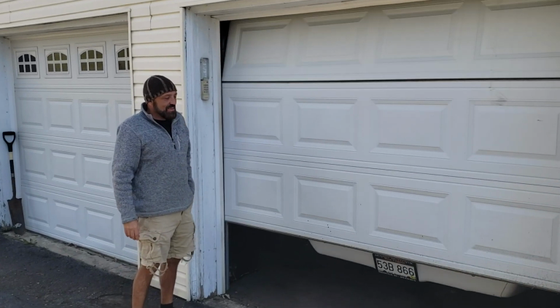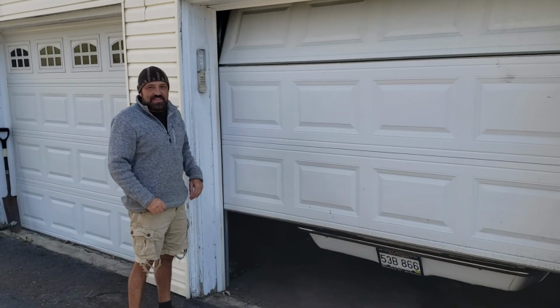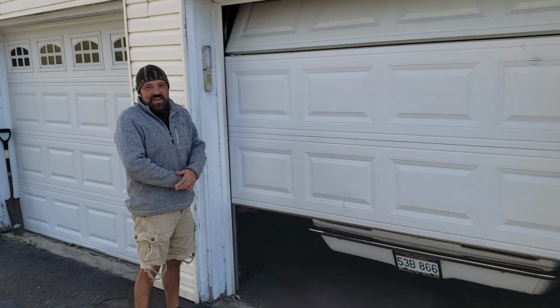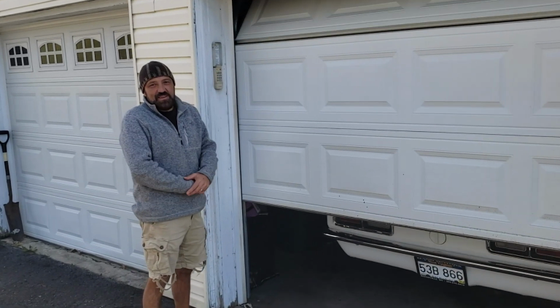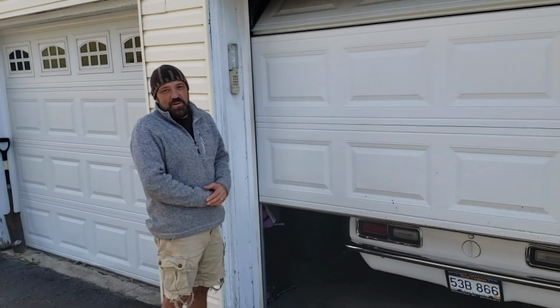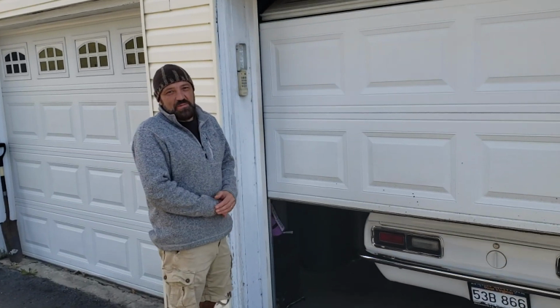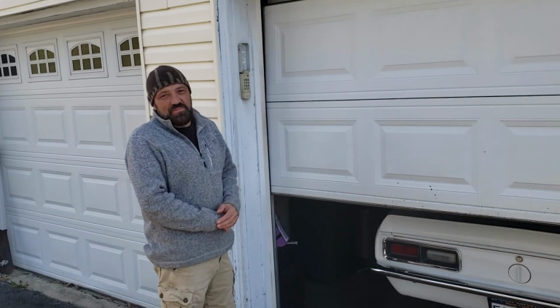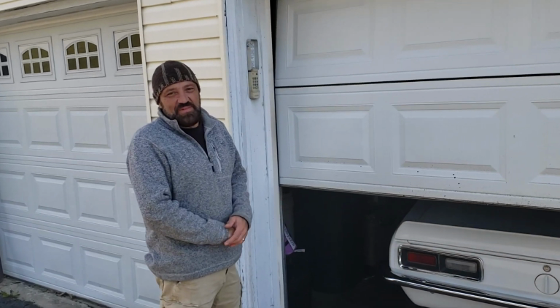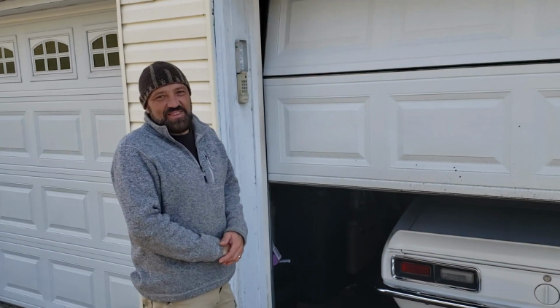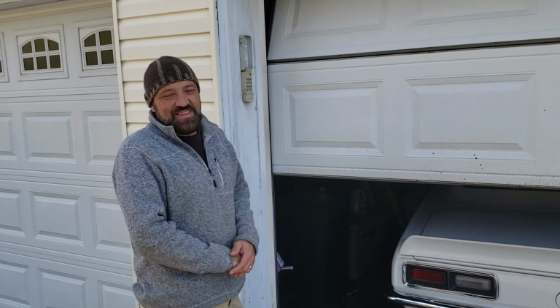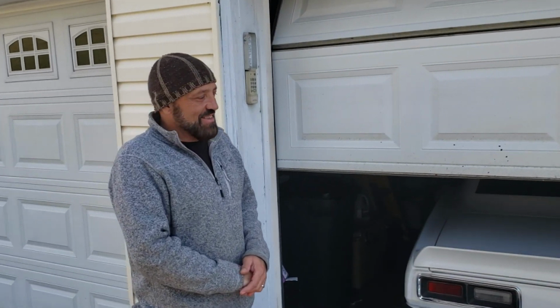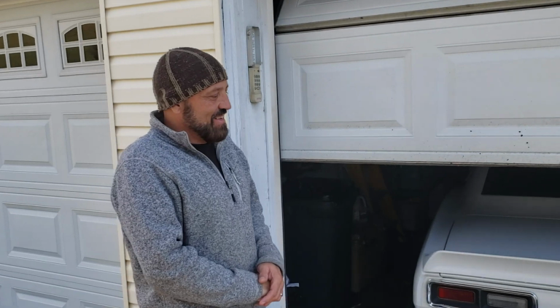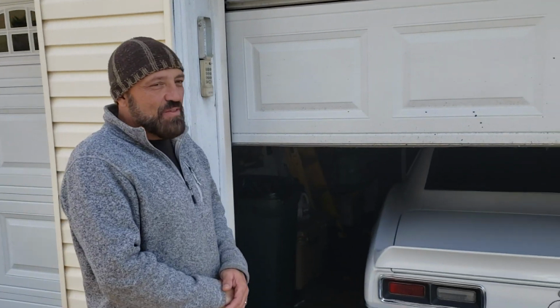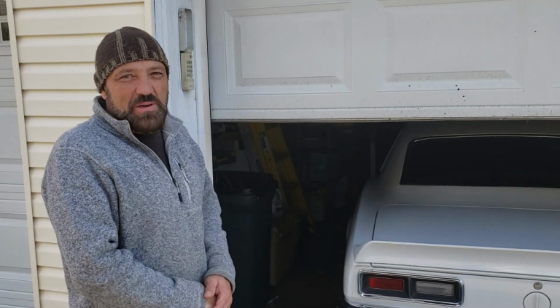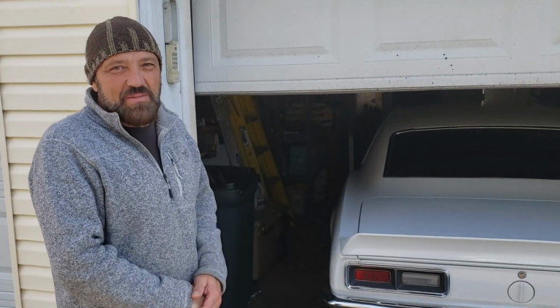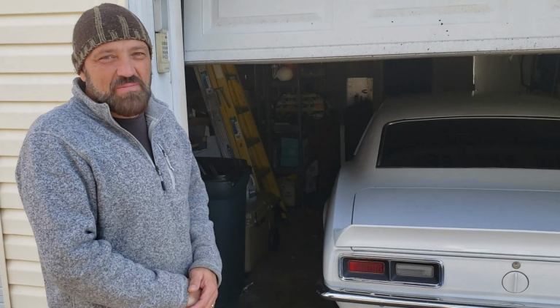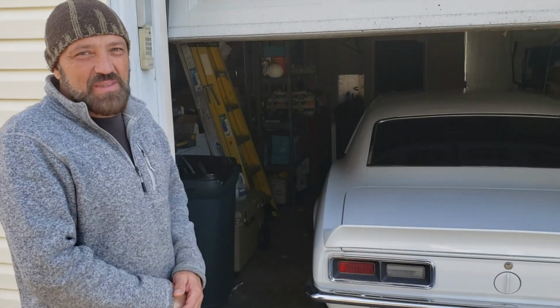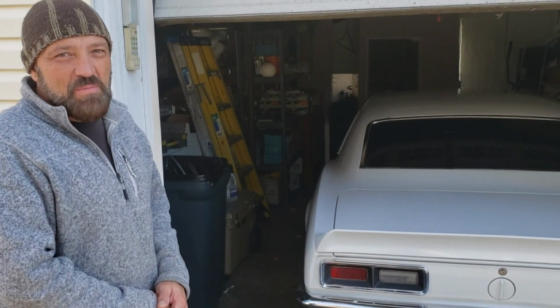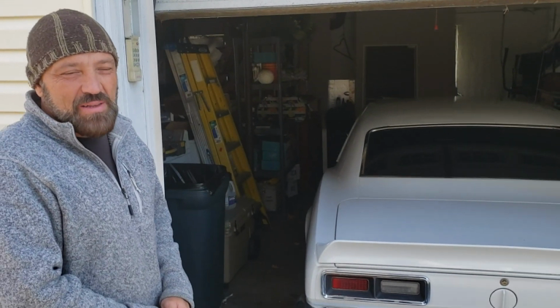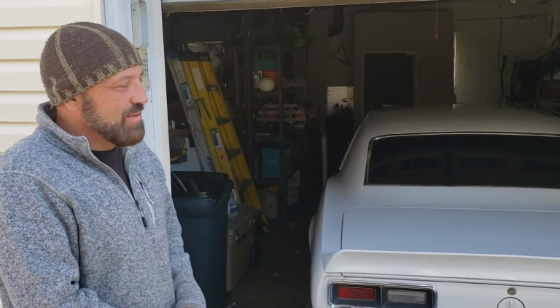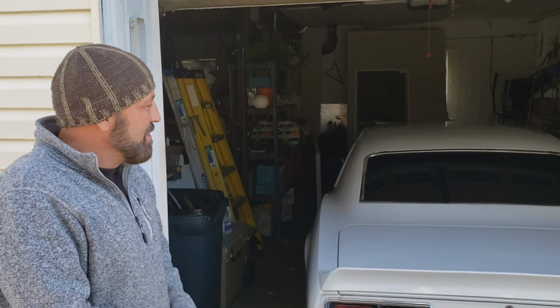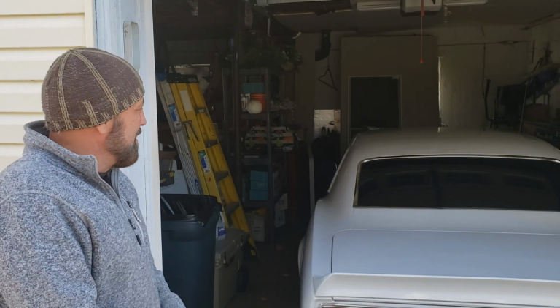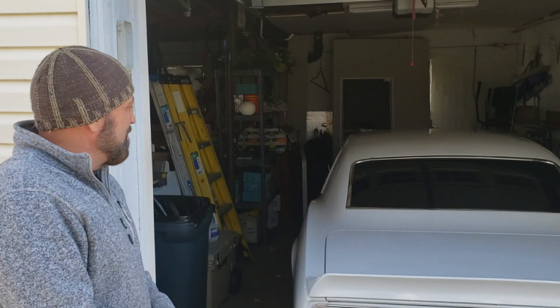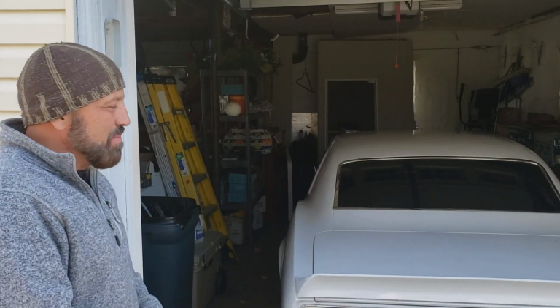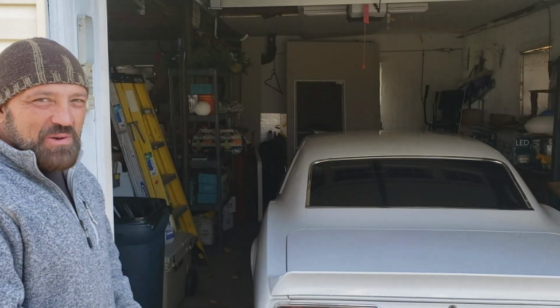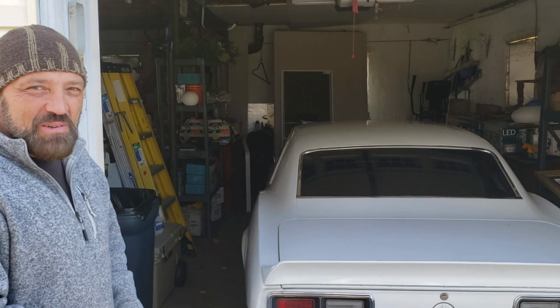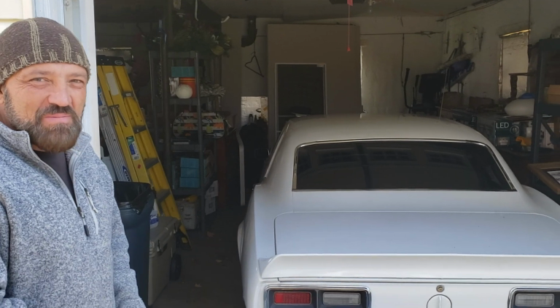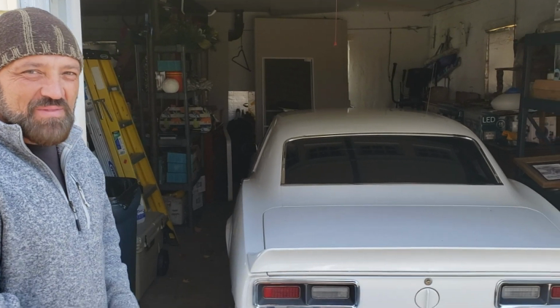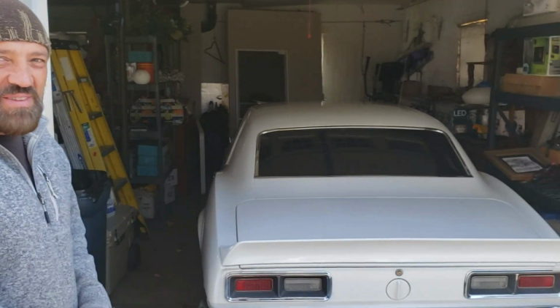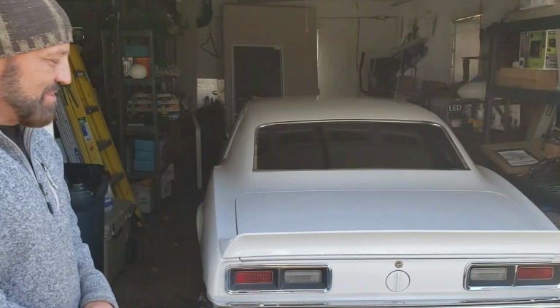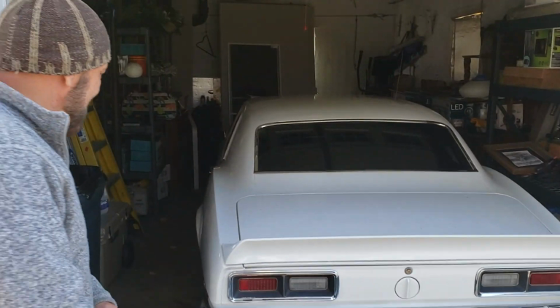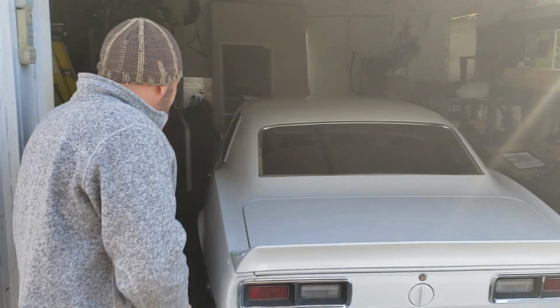It's a 68 Camaro. What engine you have in it? 327. Automatic. Pretty much original. Let's pull everything out, let's get a good look at it.